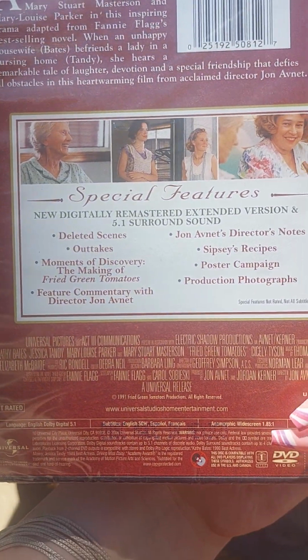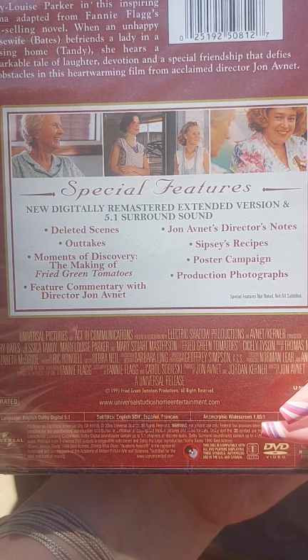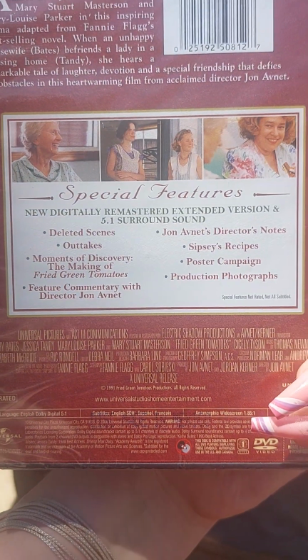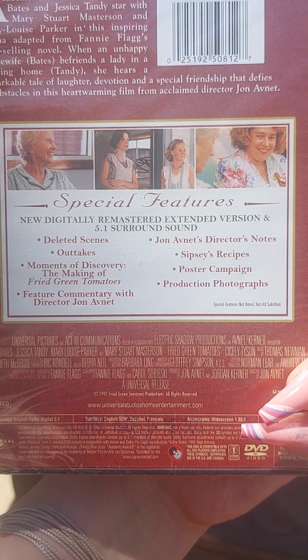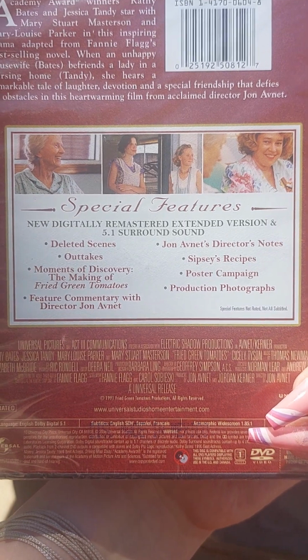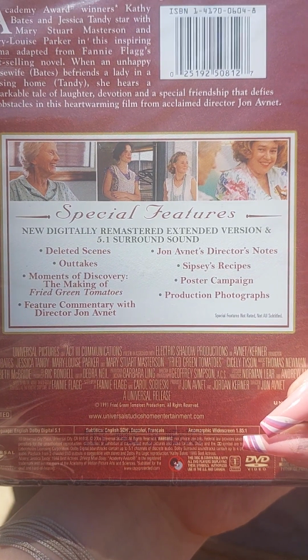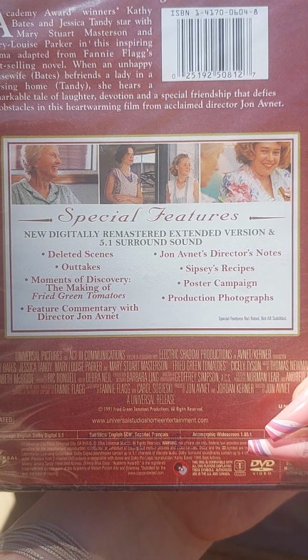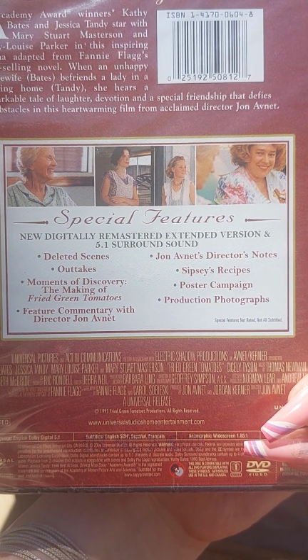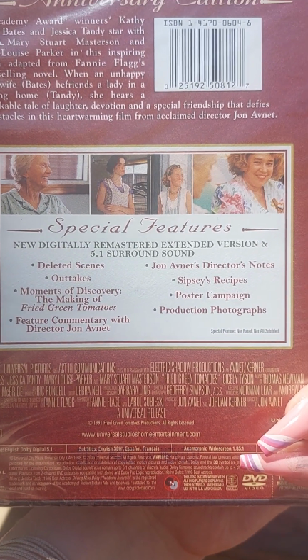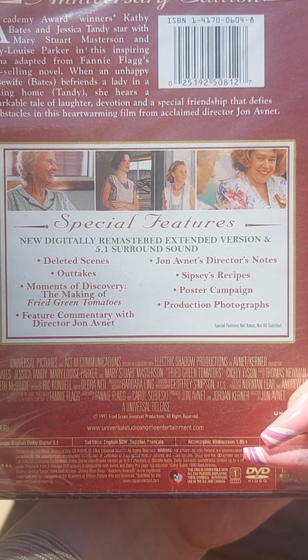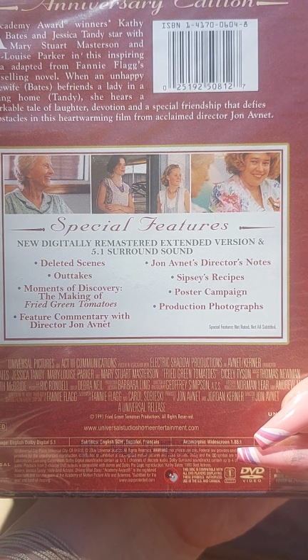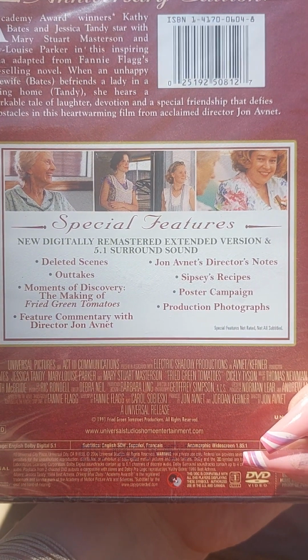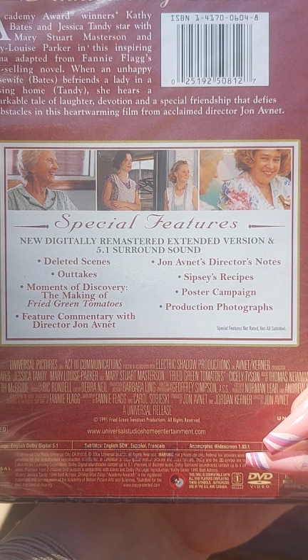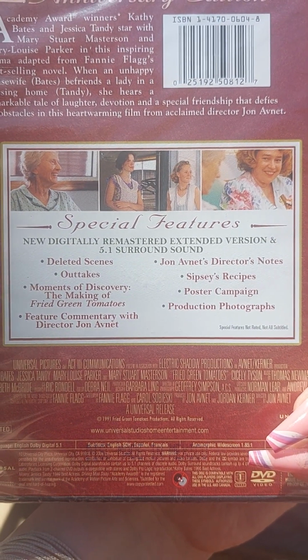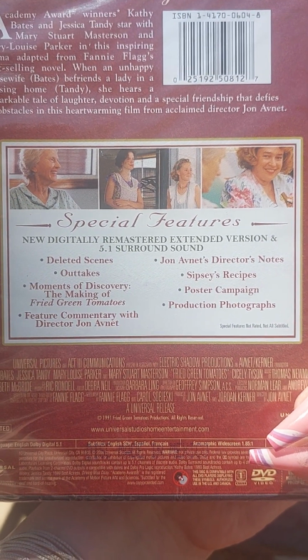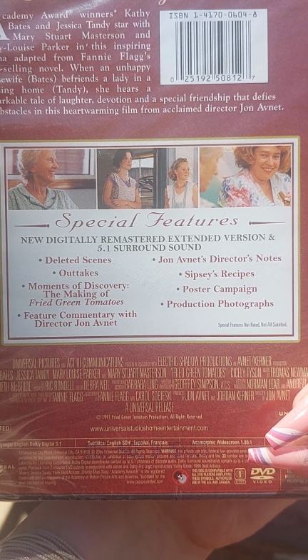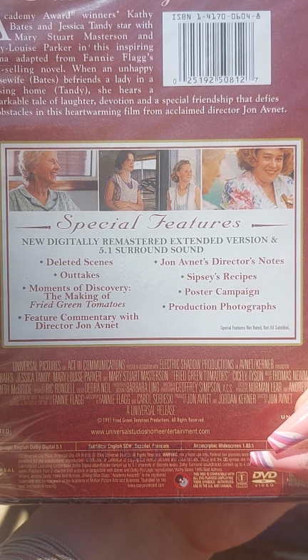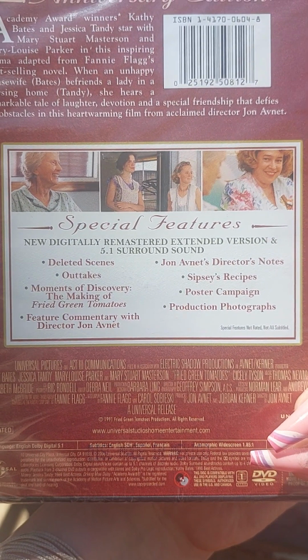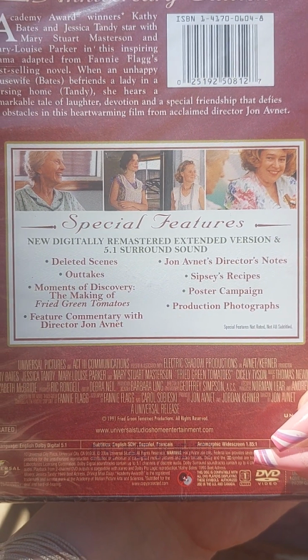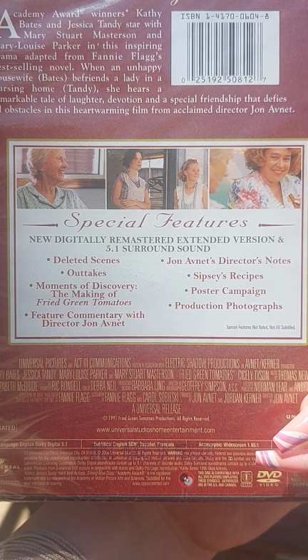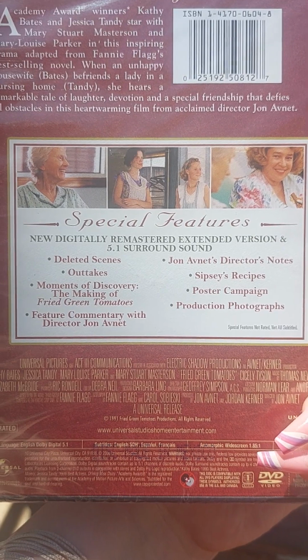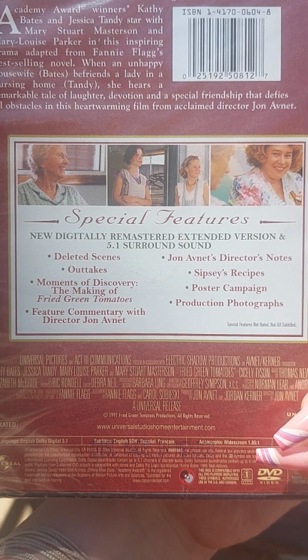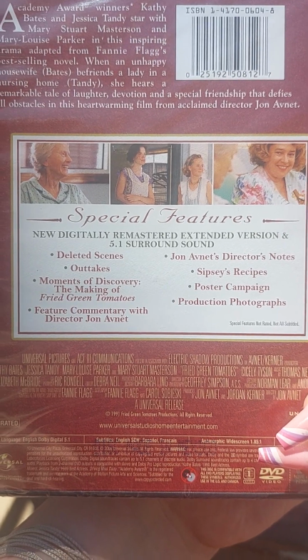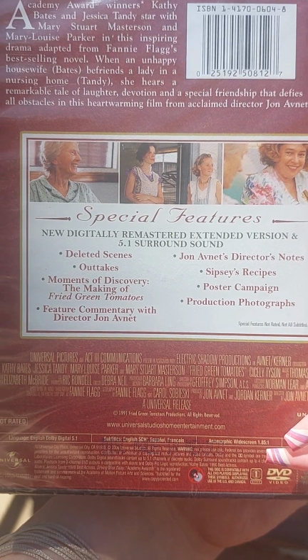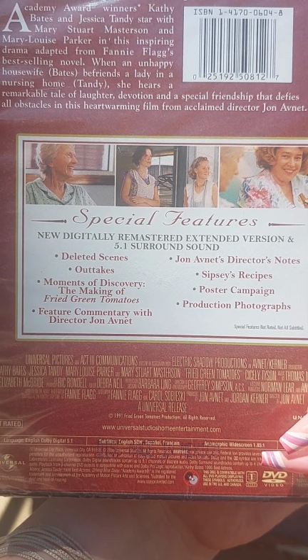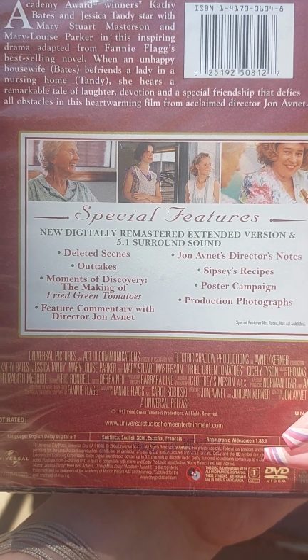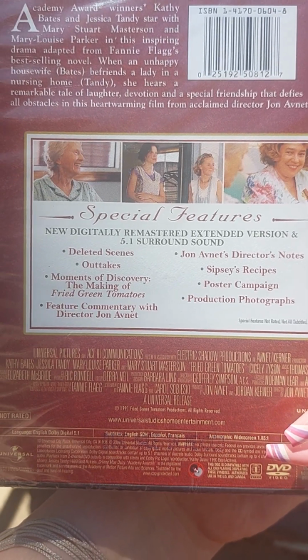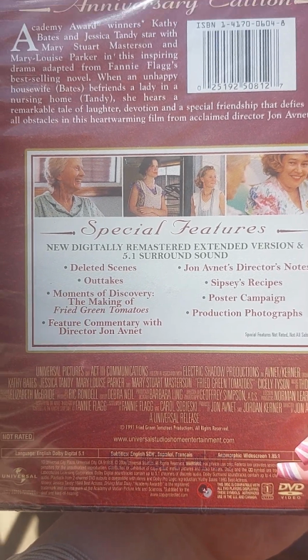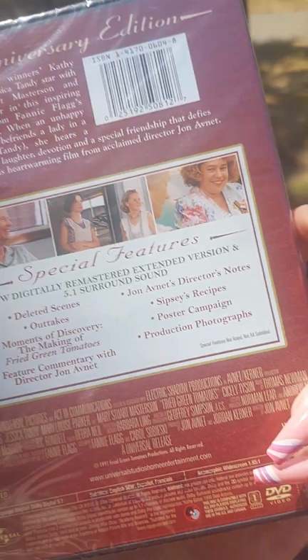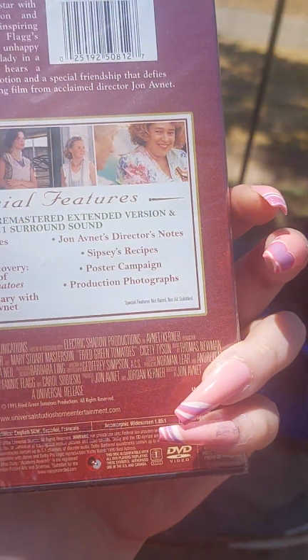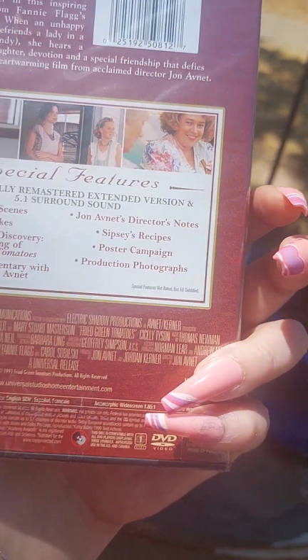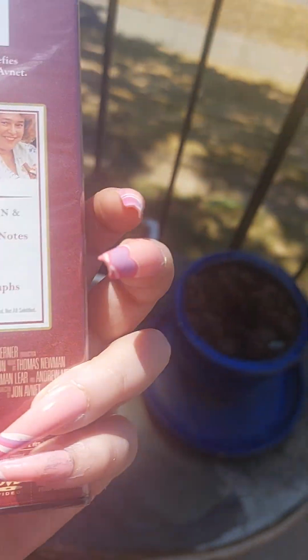Here are the special features: deleted scenes, outtakes, moments of discovery, and the making of Fried Green Tomatoes.